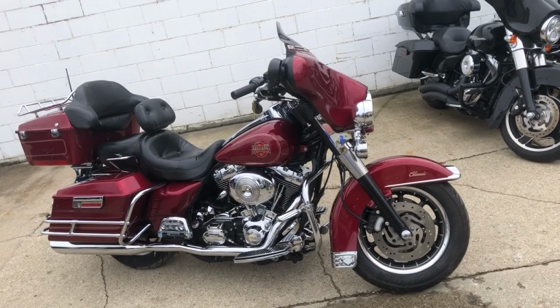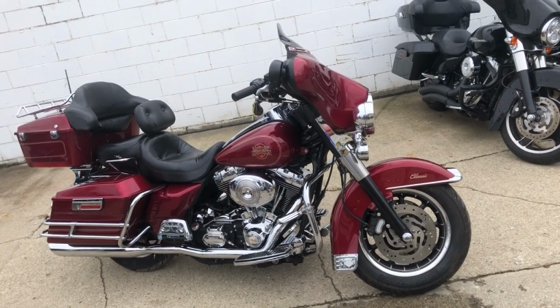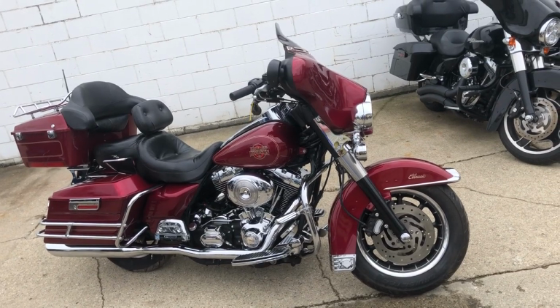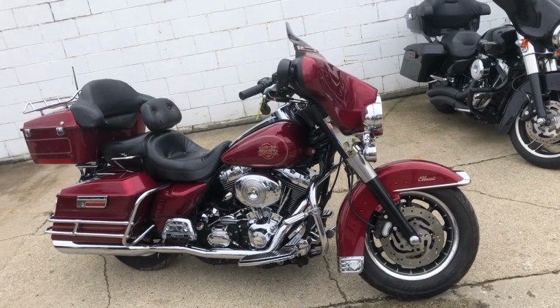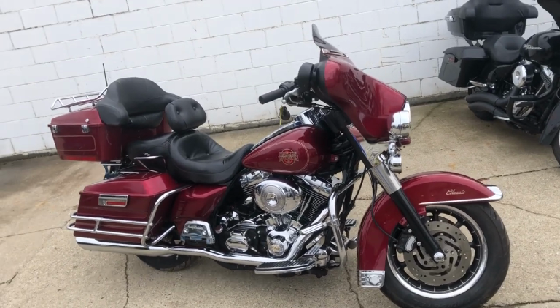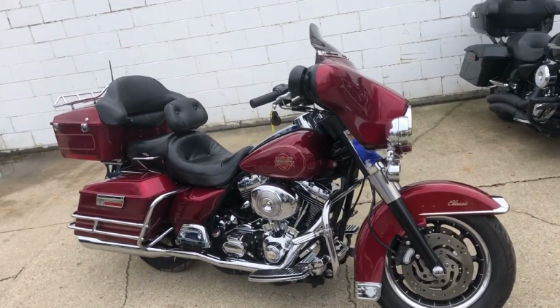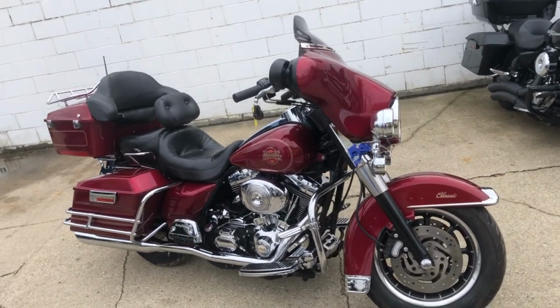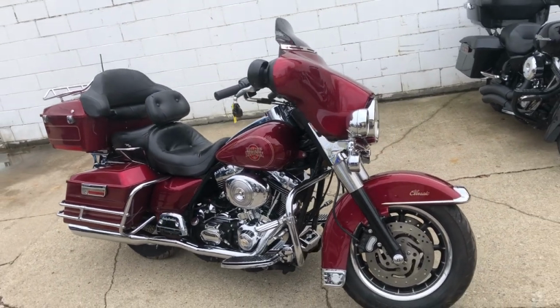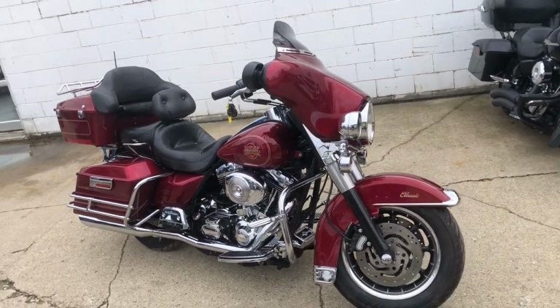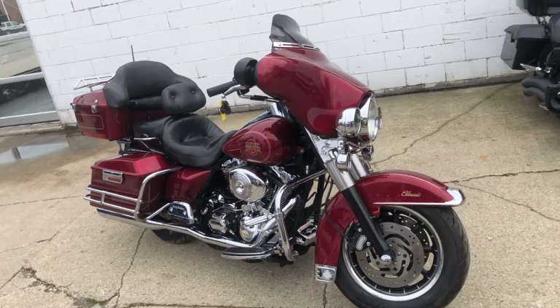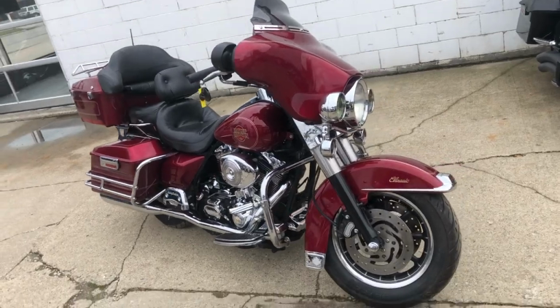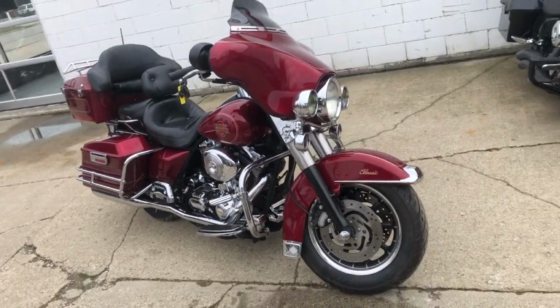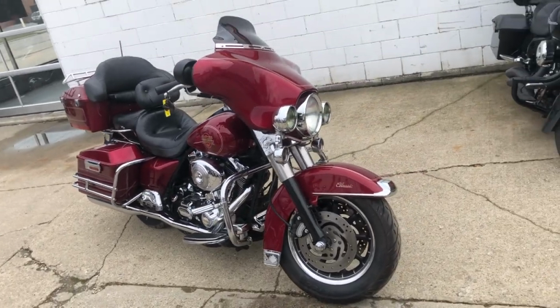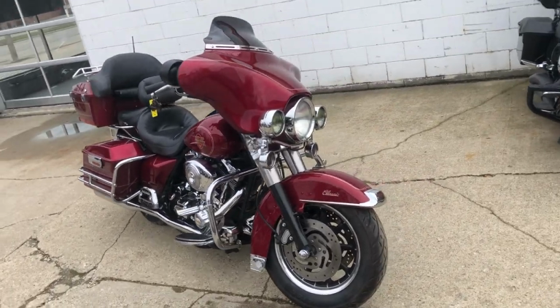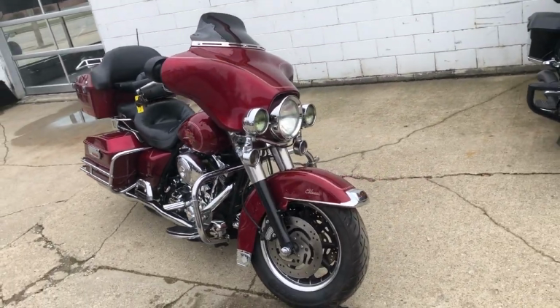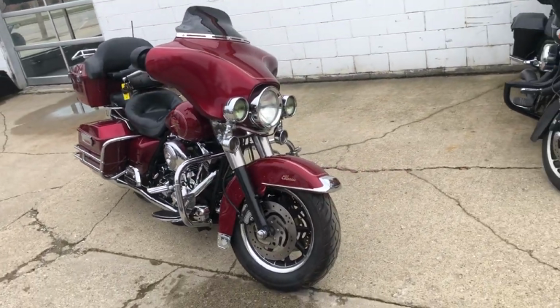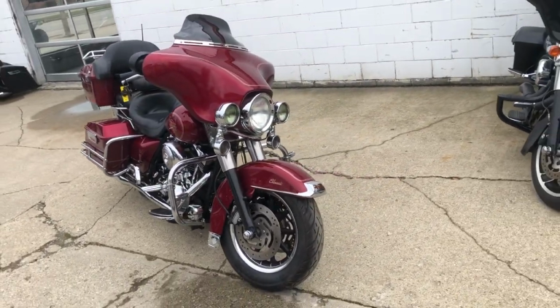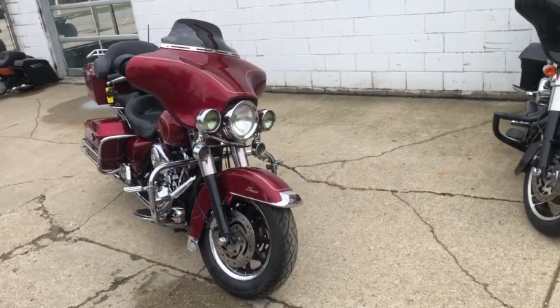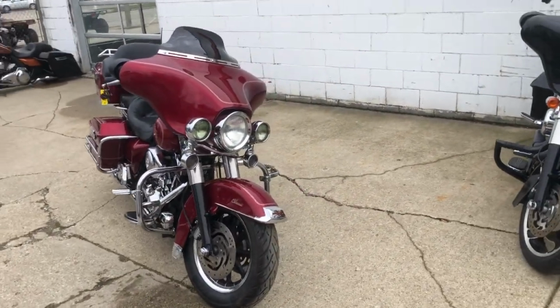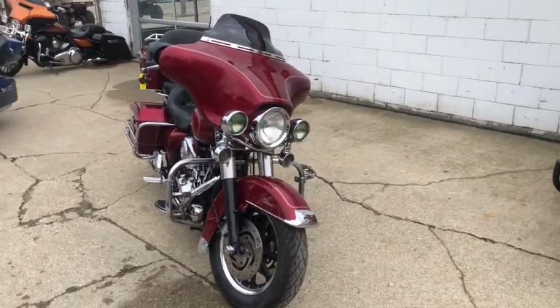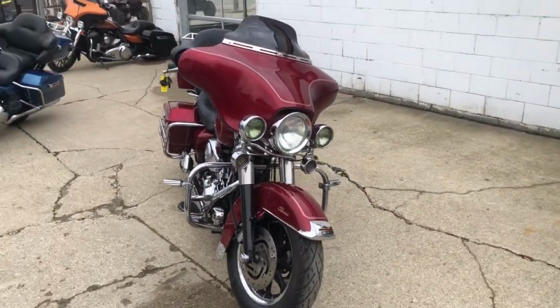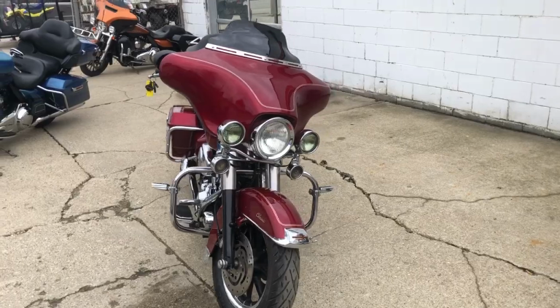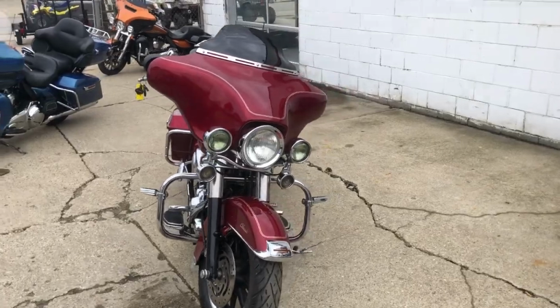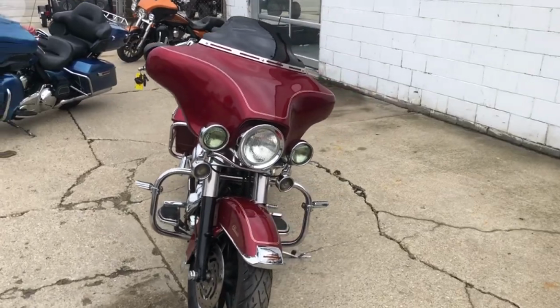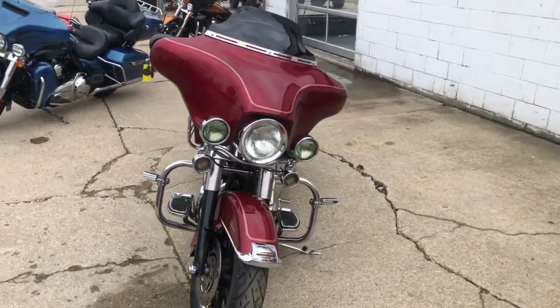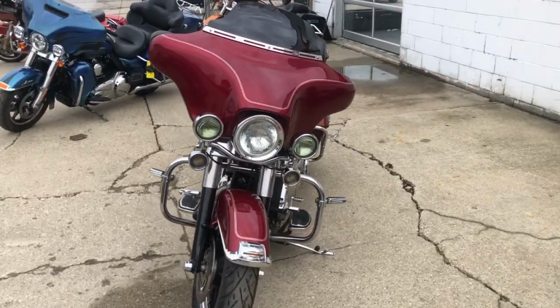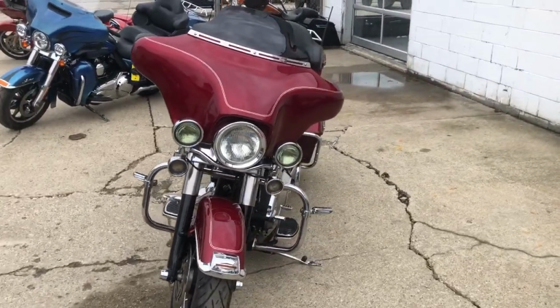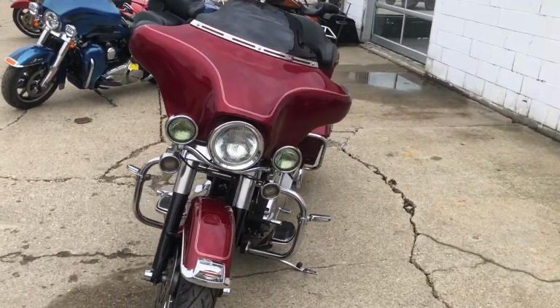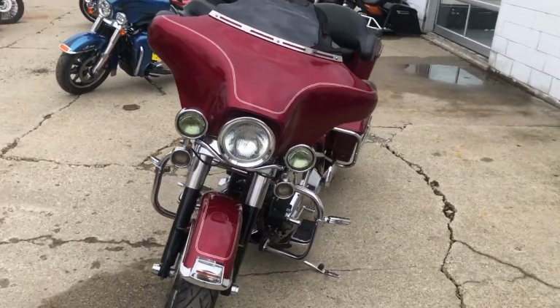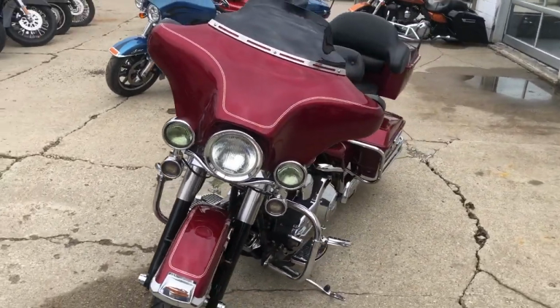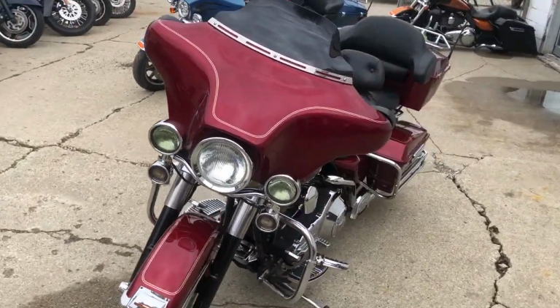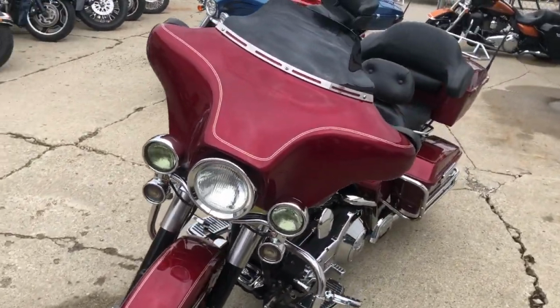Hey guys, it's Approval Power Sports. We're knocking some videos out on used bikes we just got in. We got over 450 used Harleys, guaranteed financing, out-of-state financing, nationwide shipping. This one's a 2004 Harley-Davidson Electra Glide.